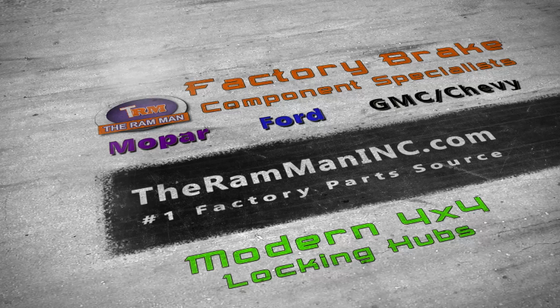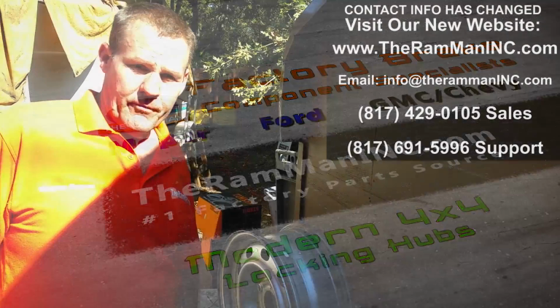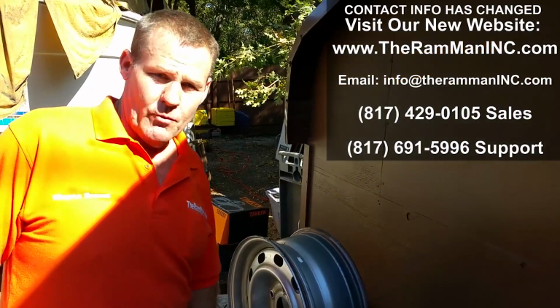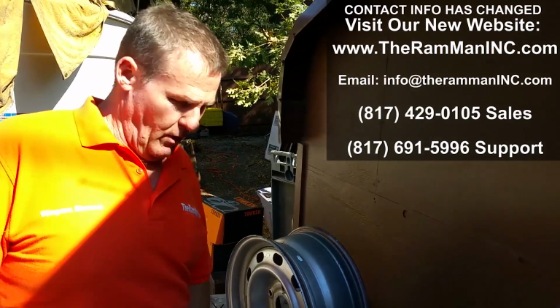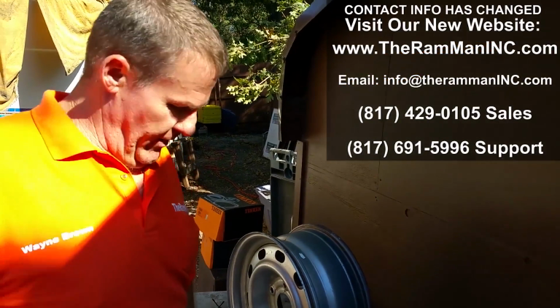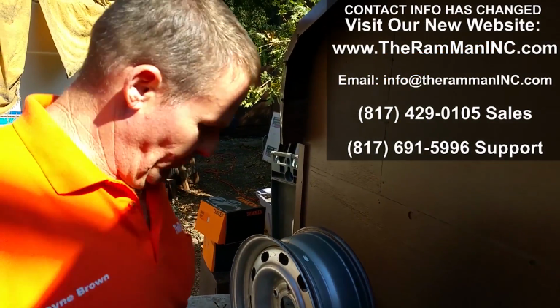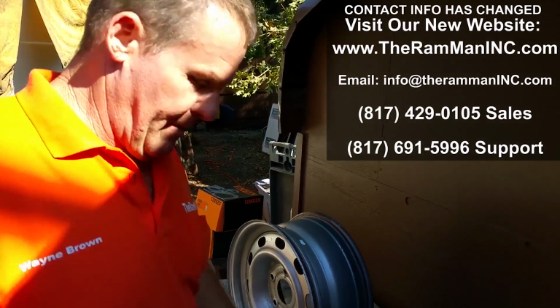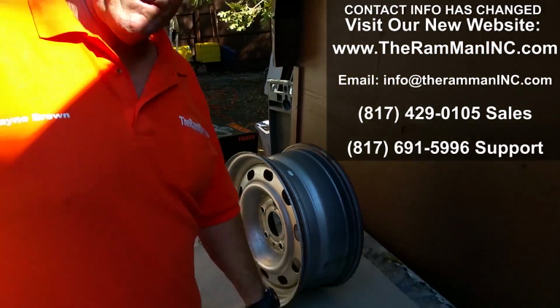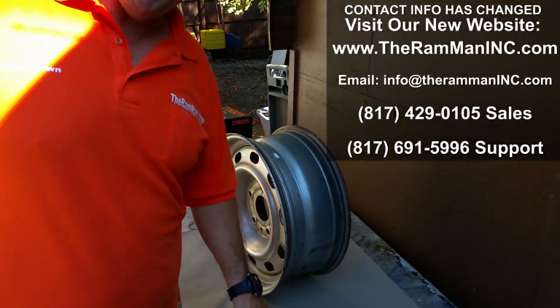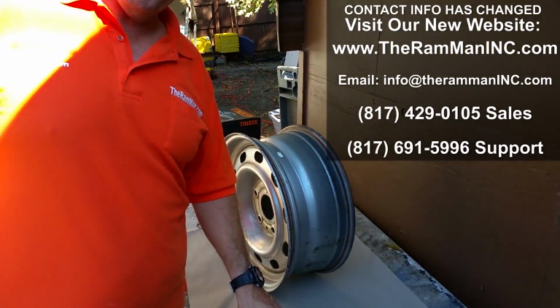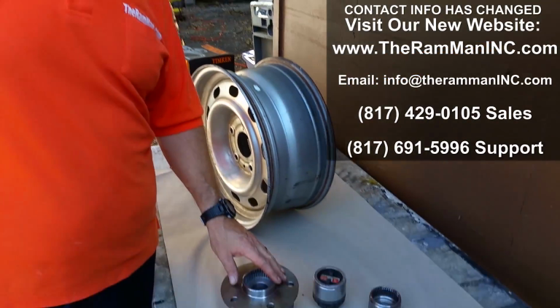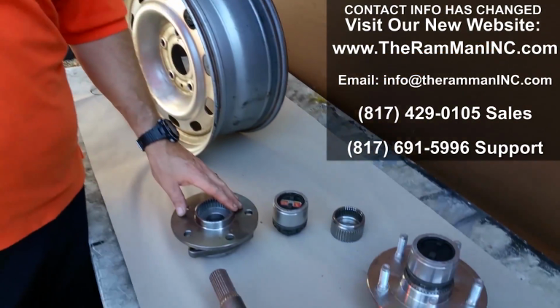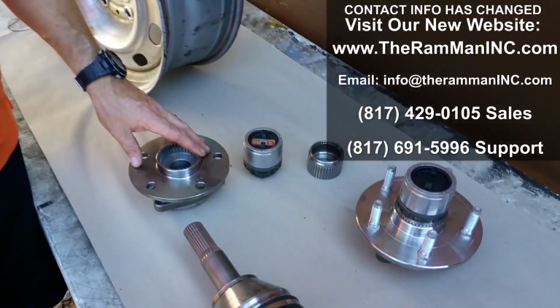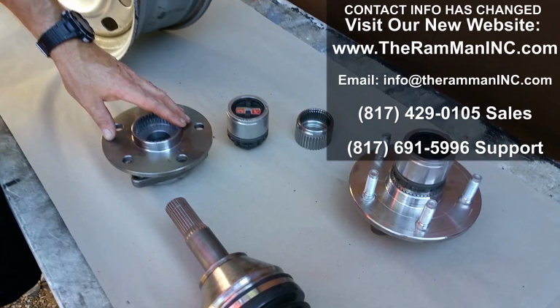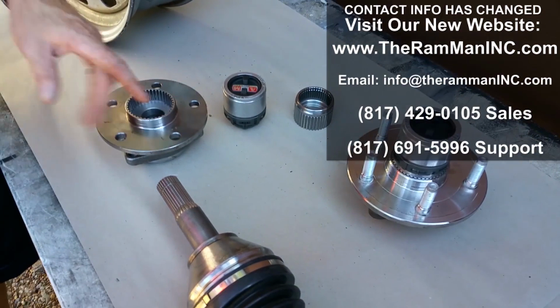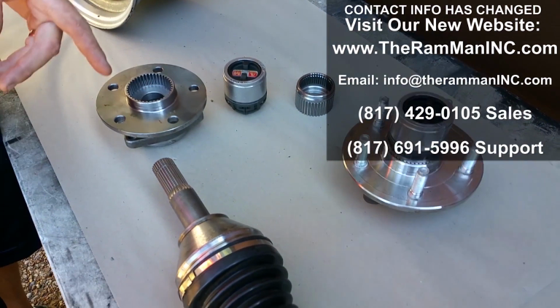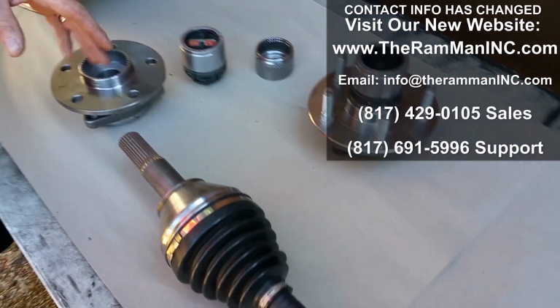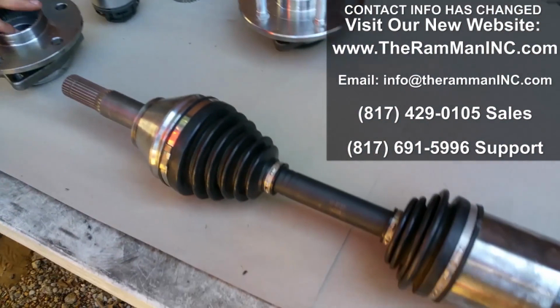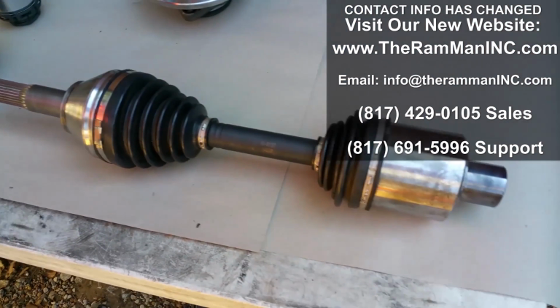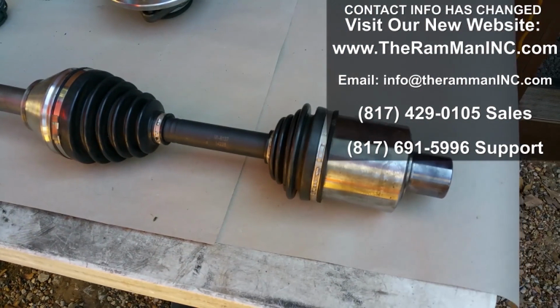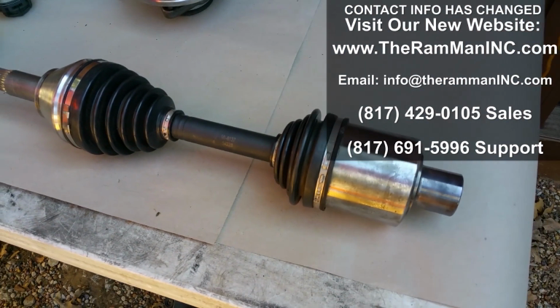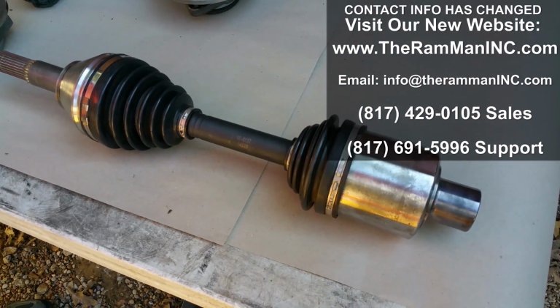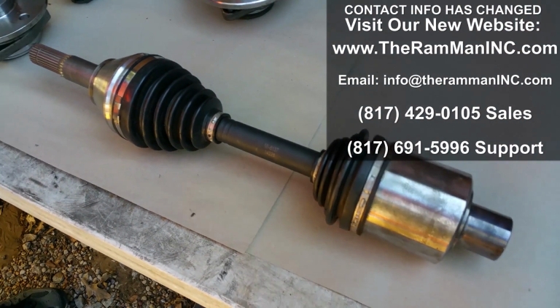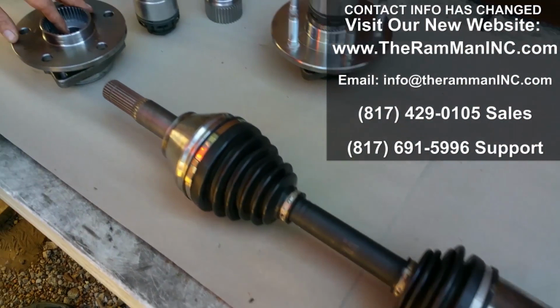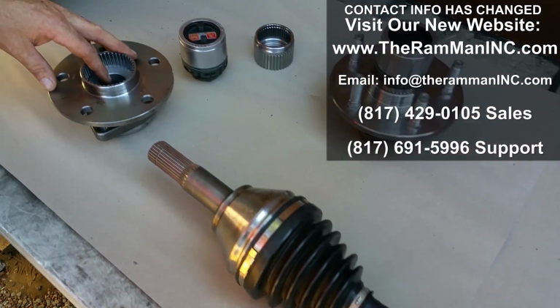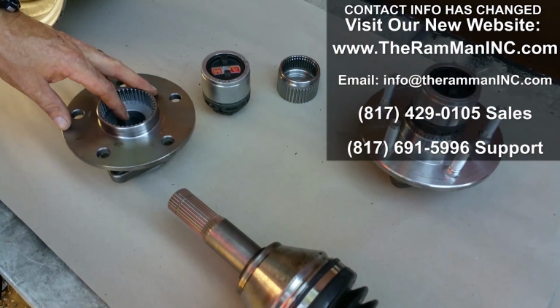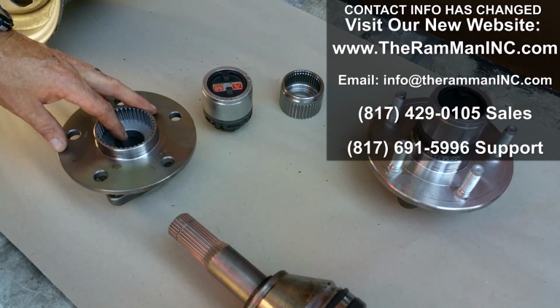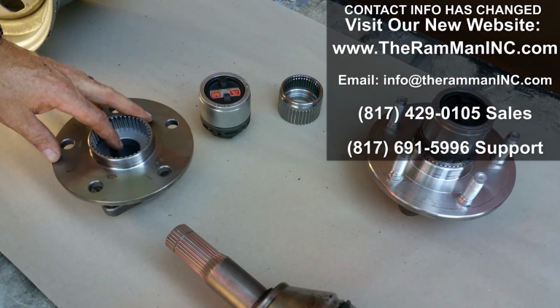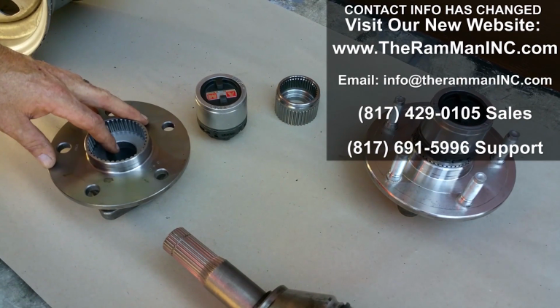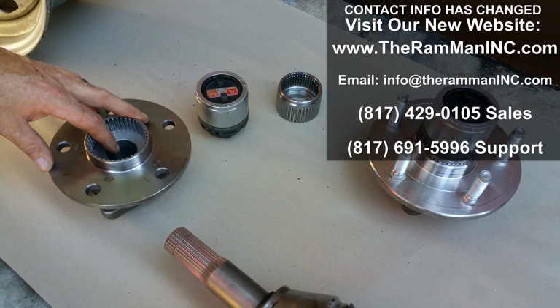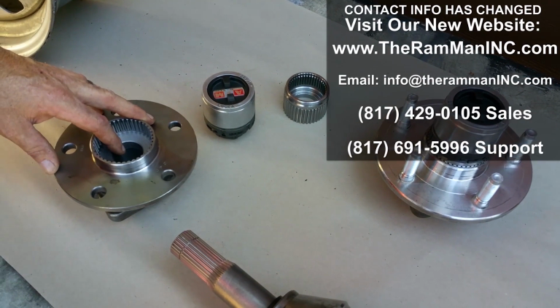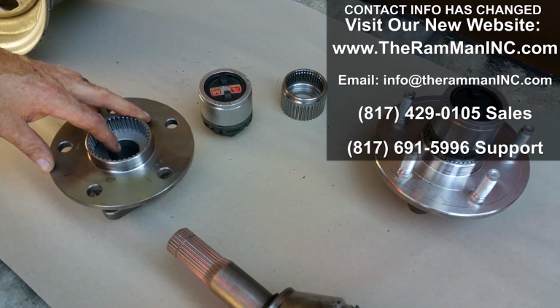Hey friends, Wayne Brown over here at the Ram Man. Specifically, we're going to talk about Dodge half-ton locking hubs. This has never been done in recent history, and I just want to discuss basically how we did this.